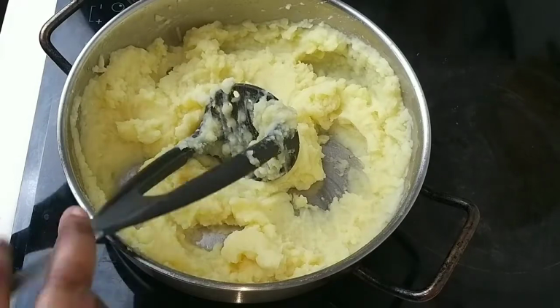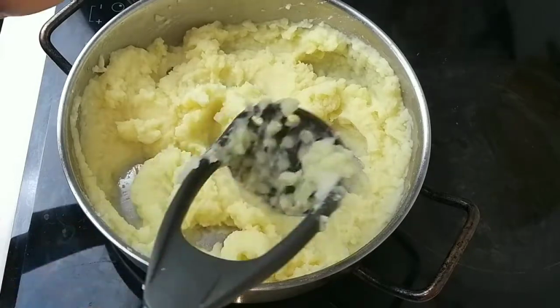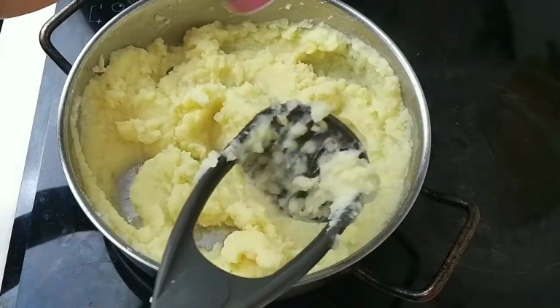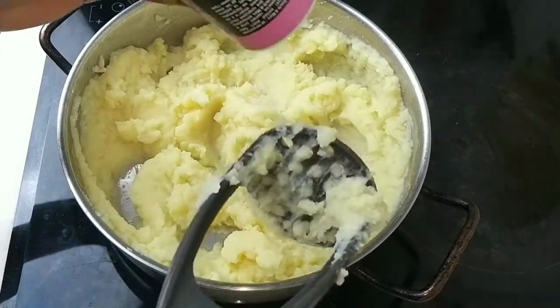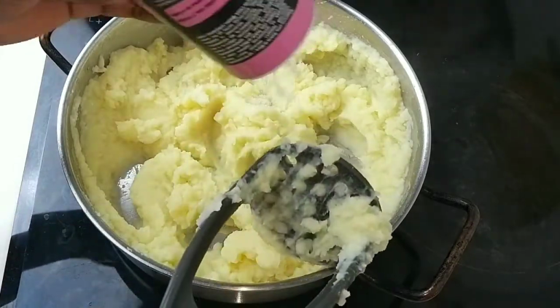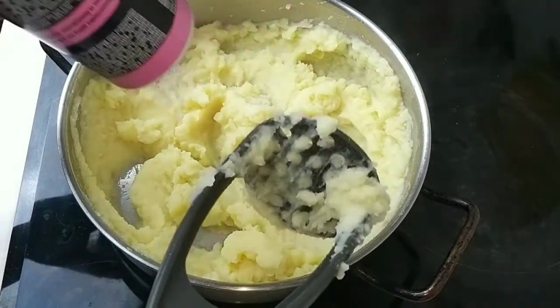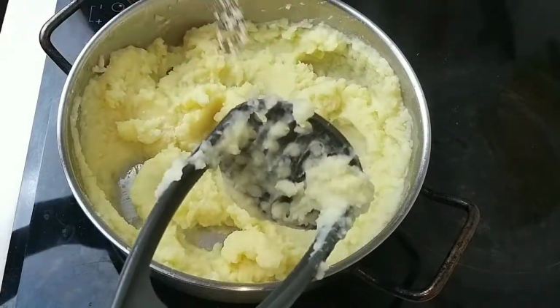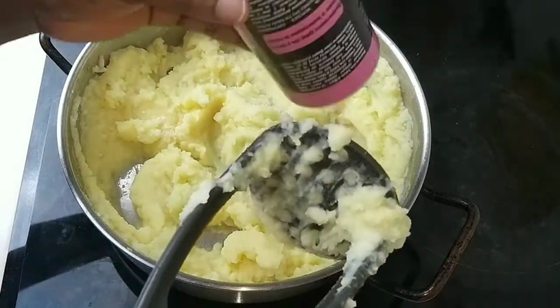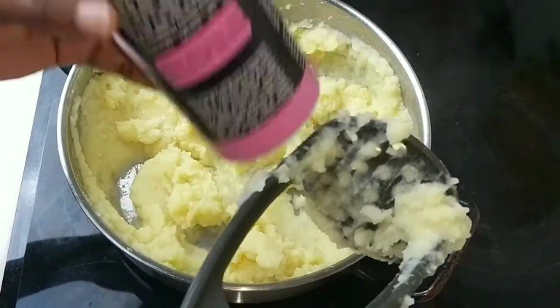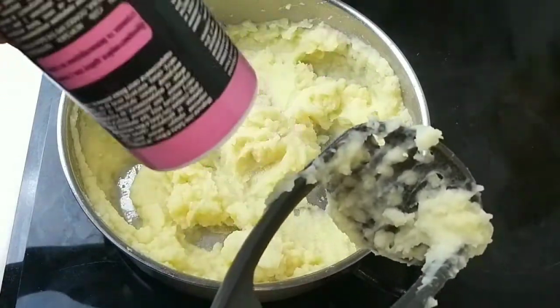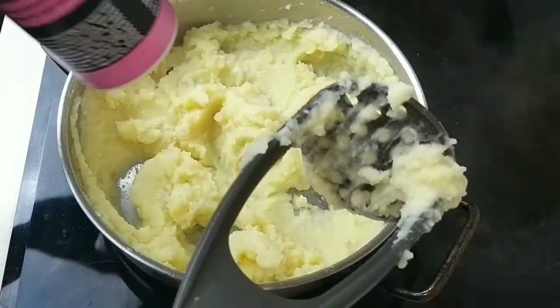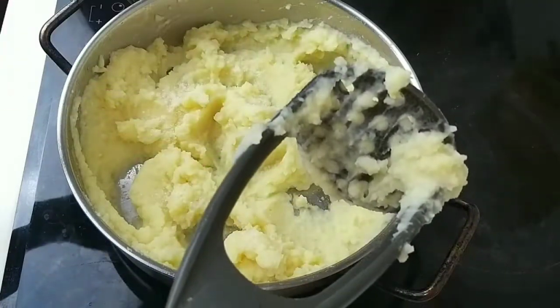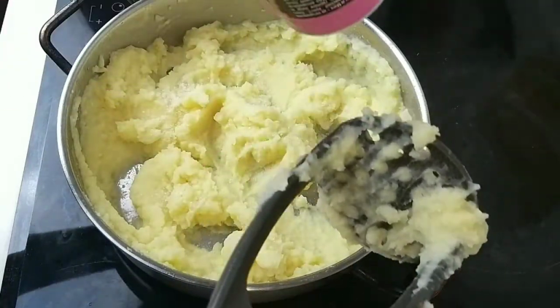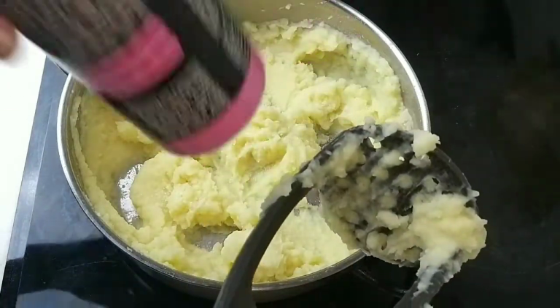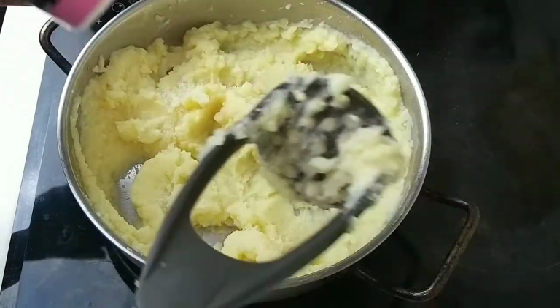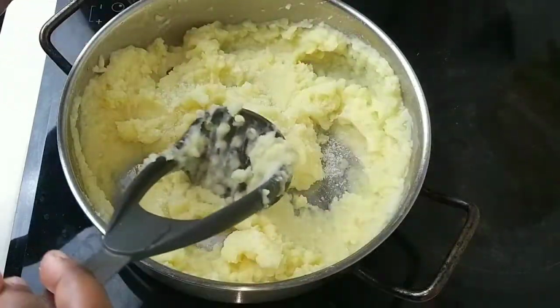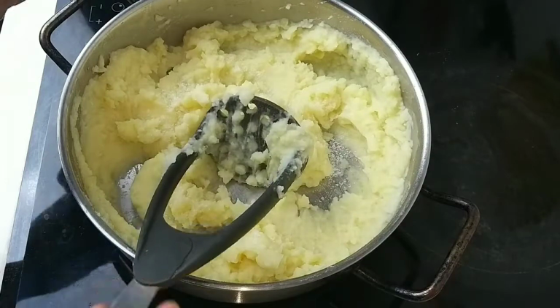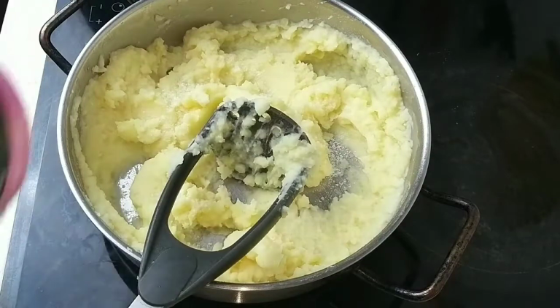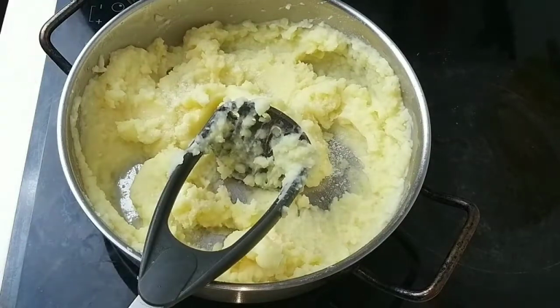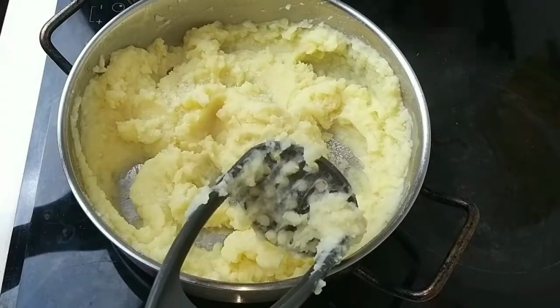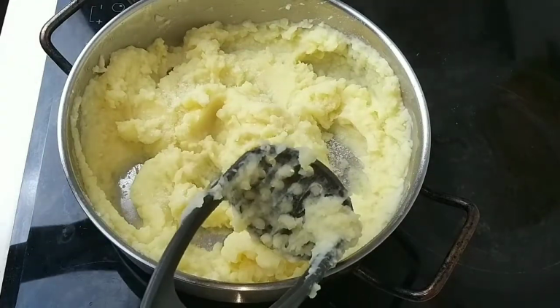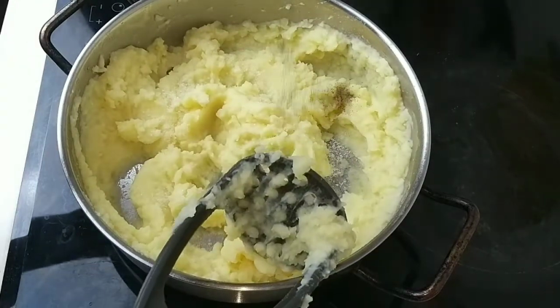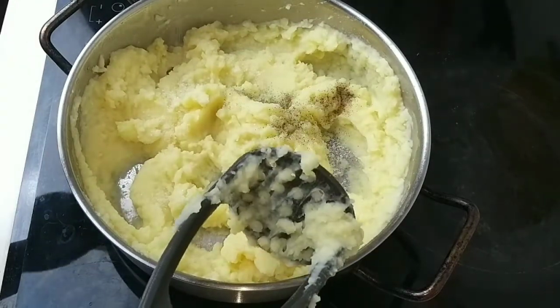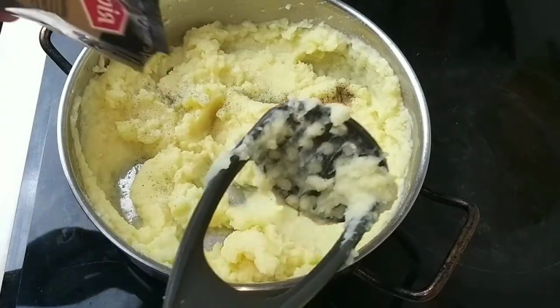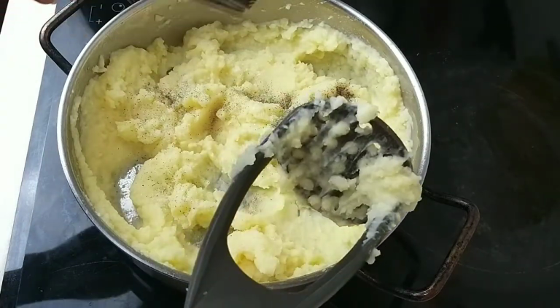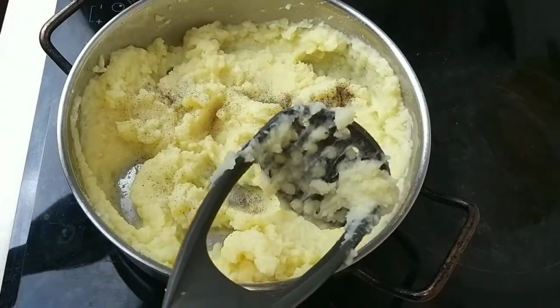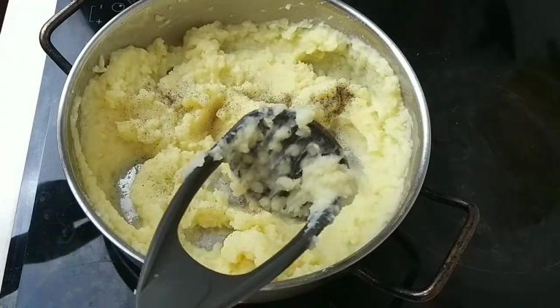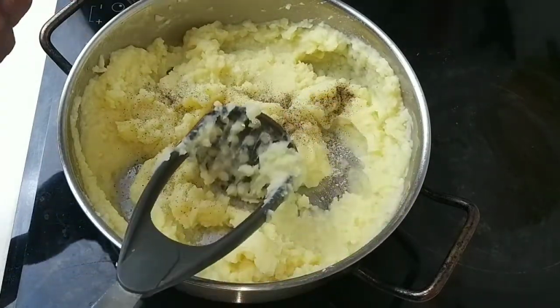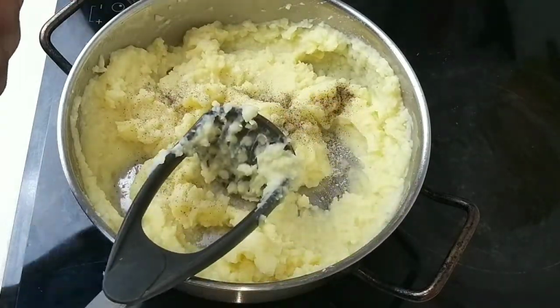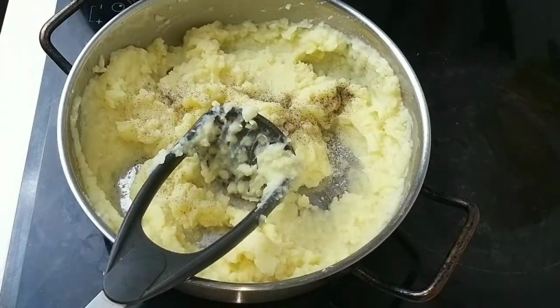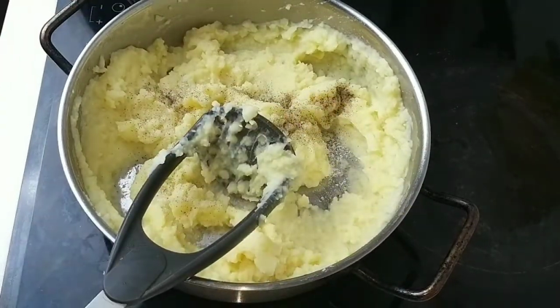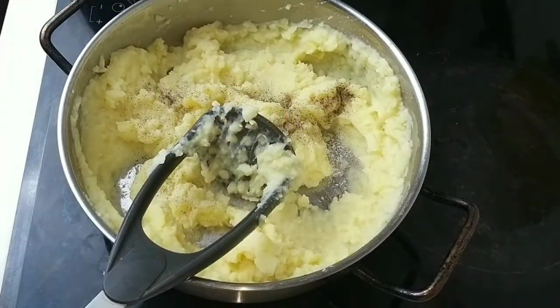Blend in some salt and pepper to taste. I used black pepper.